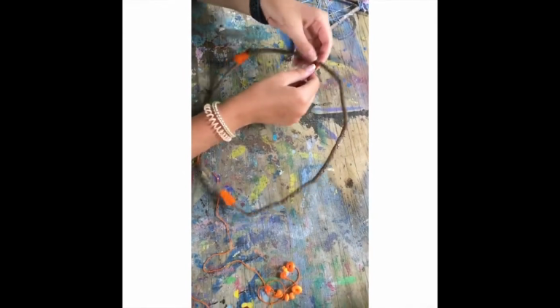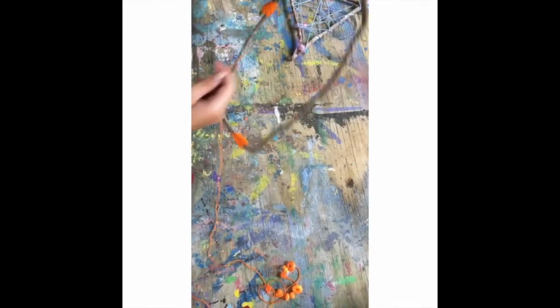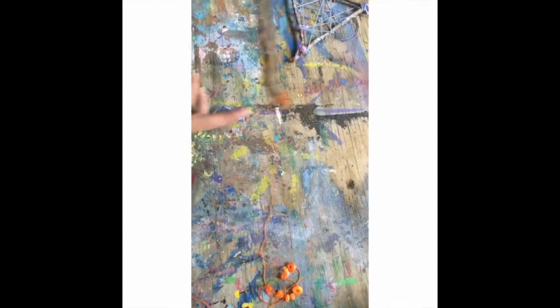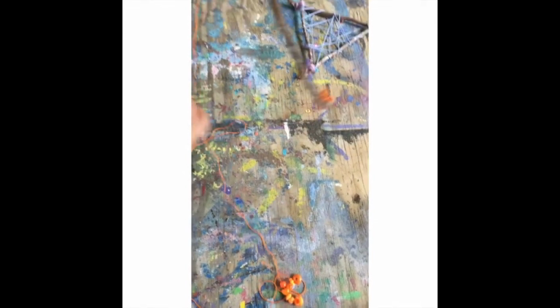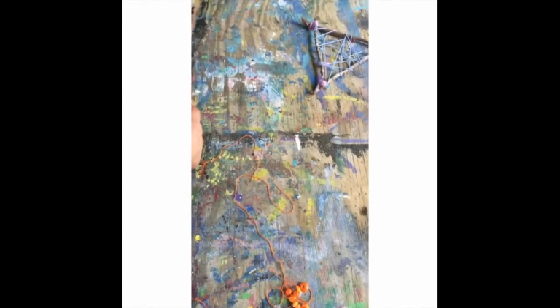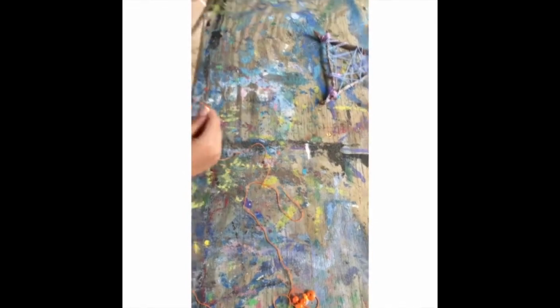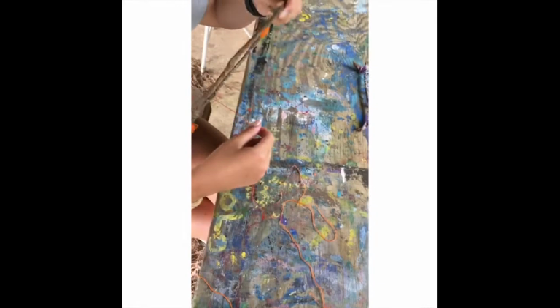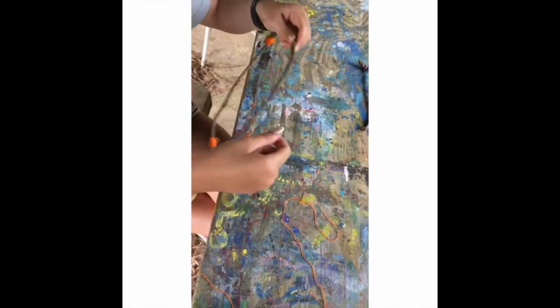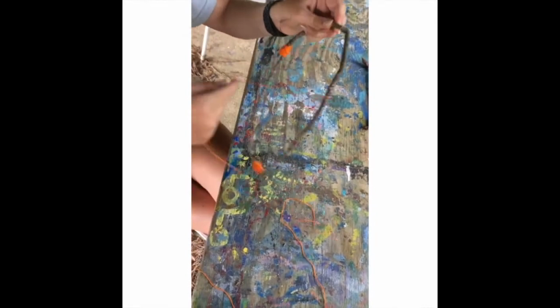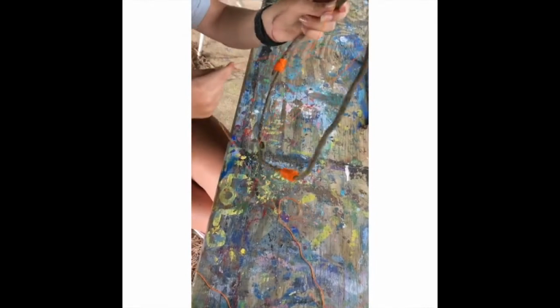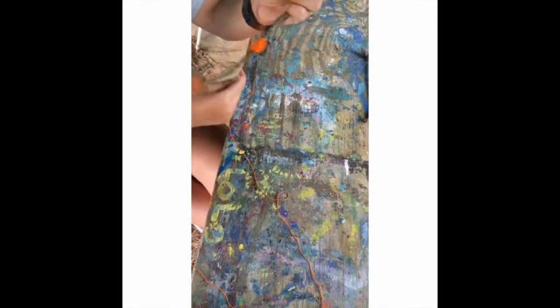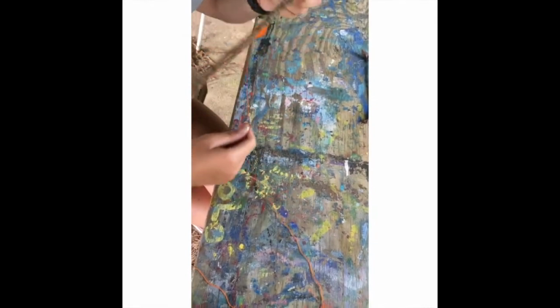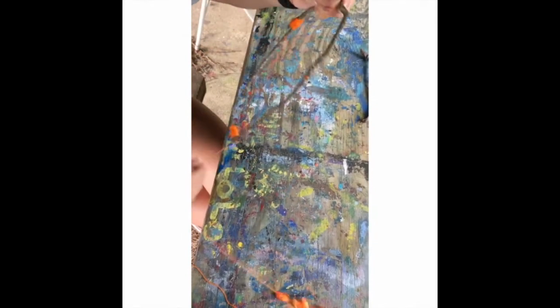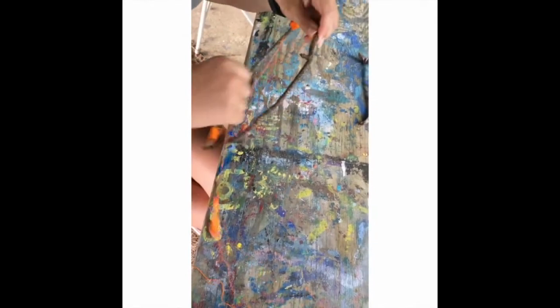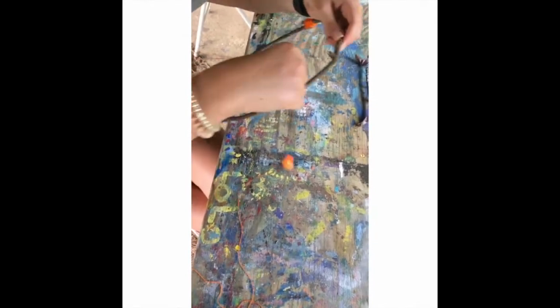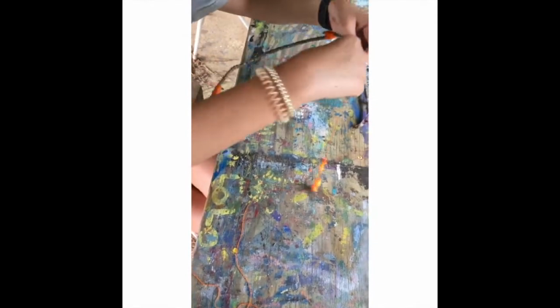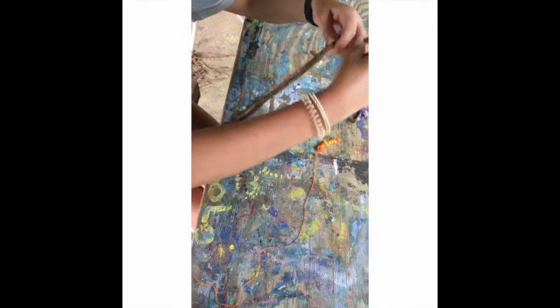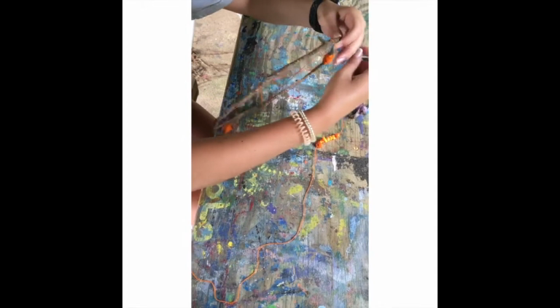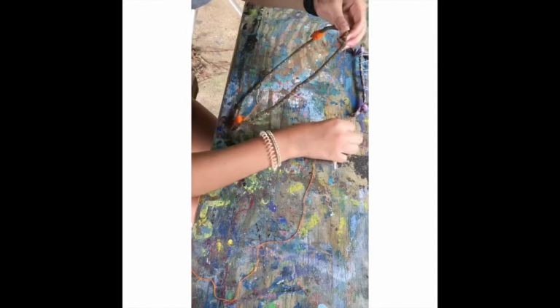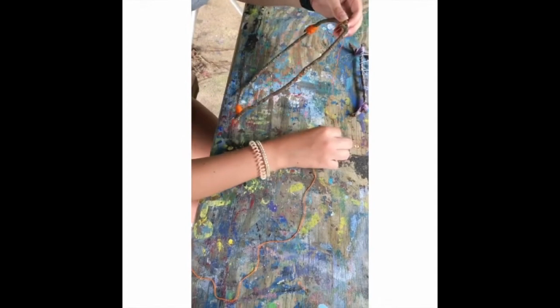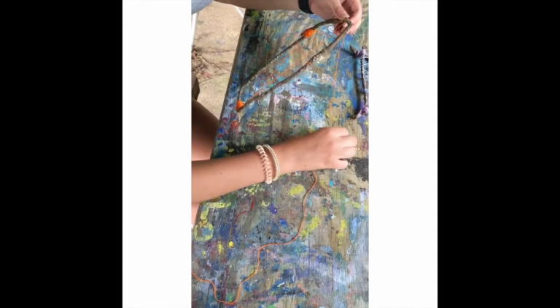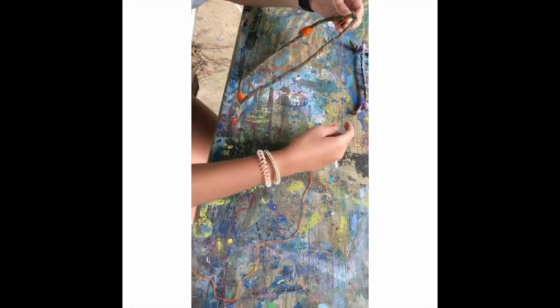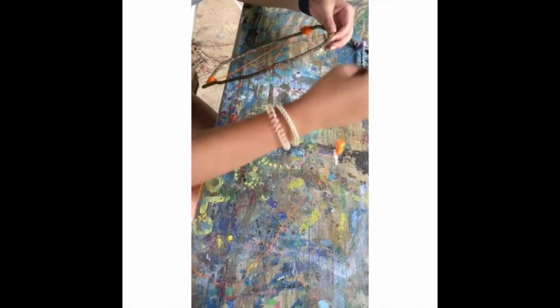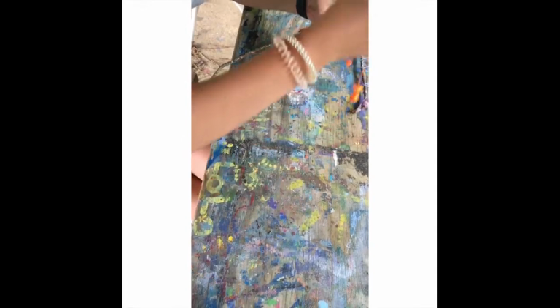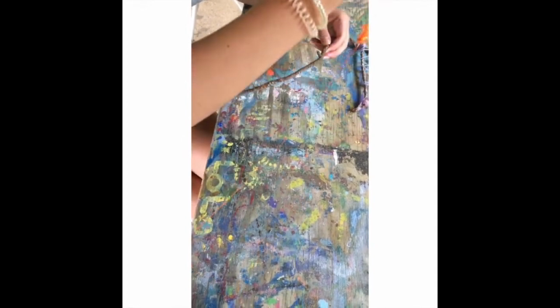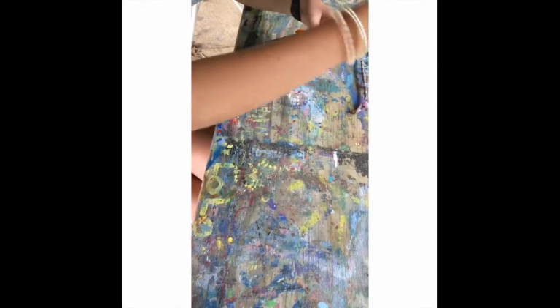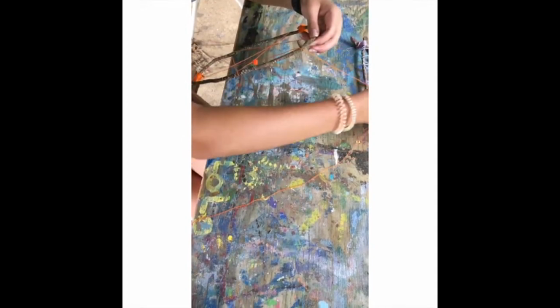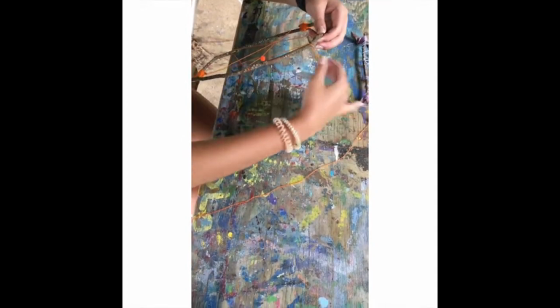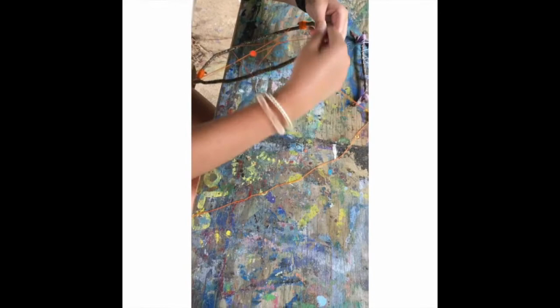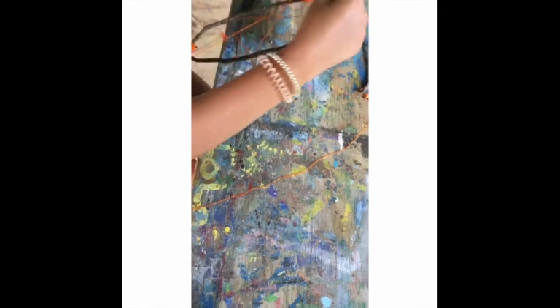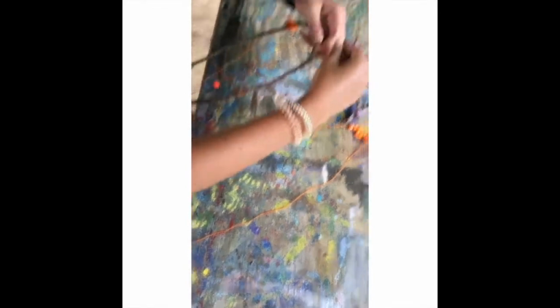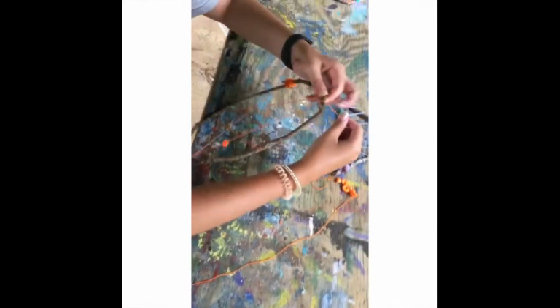I'm going to go across and just randomly put my string across my dream catcher while also moving the beads where I want them.